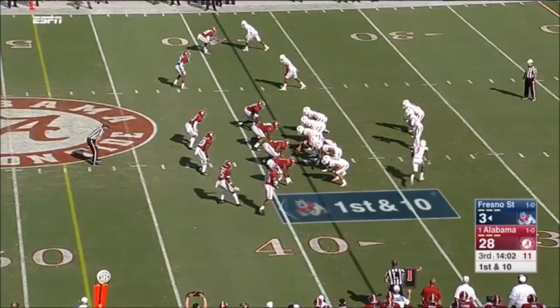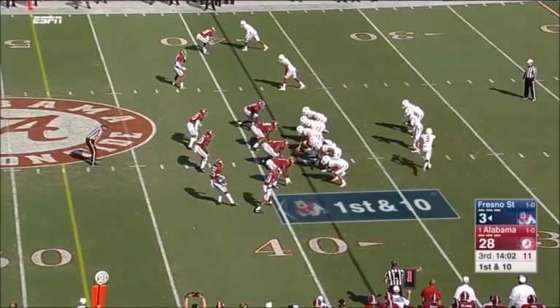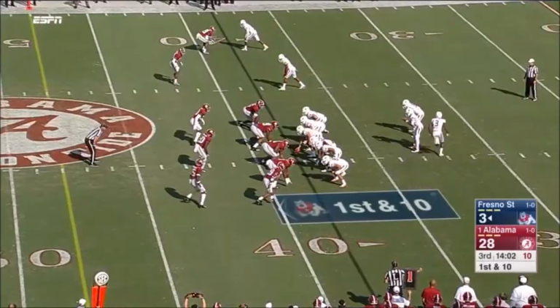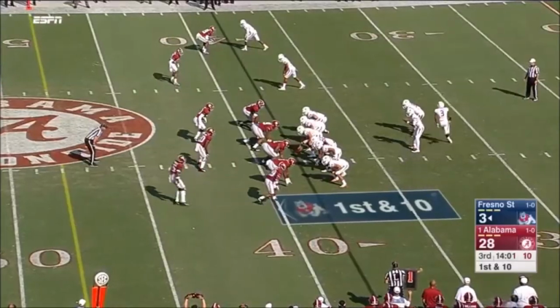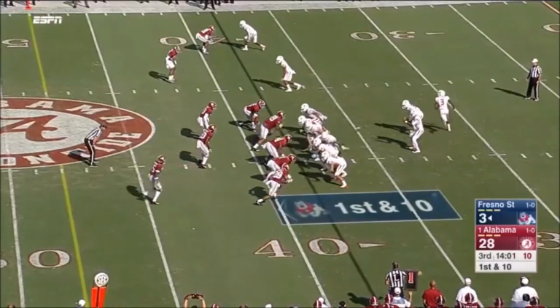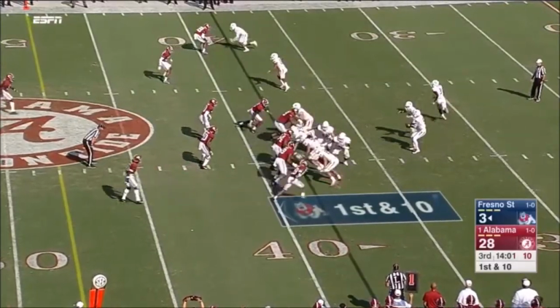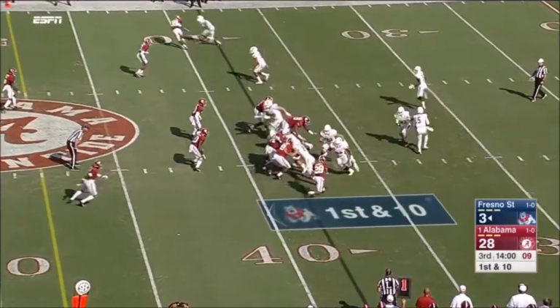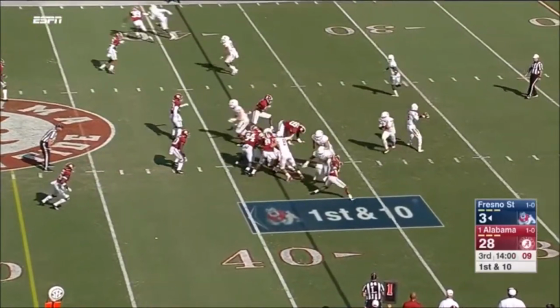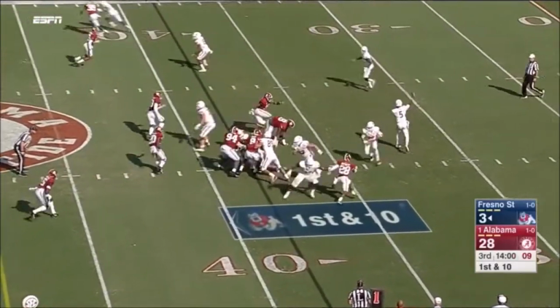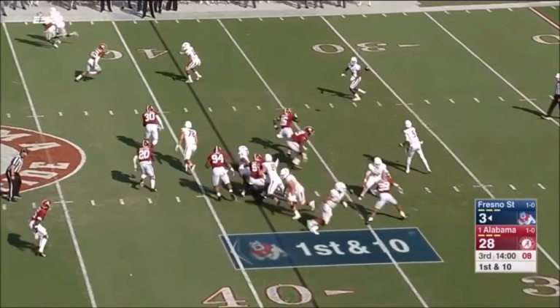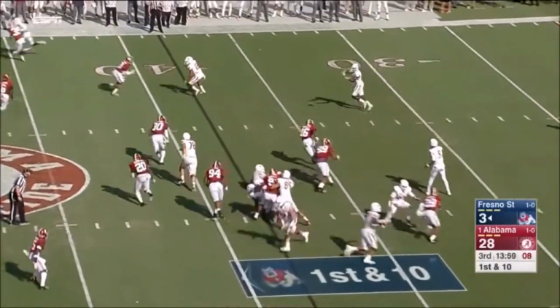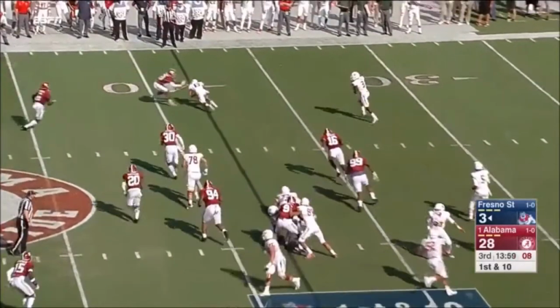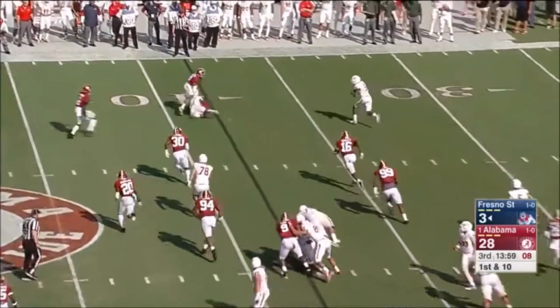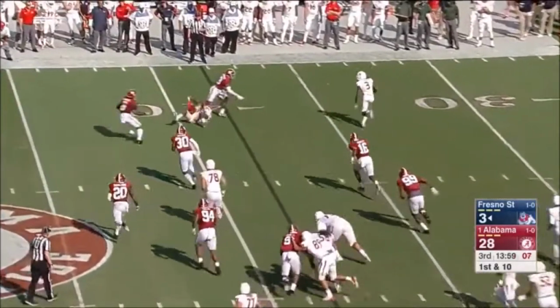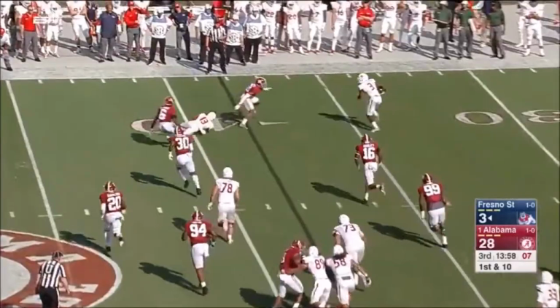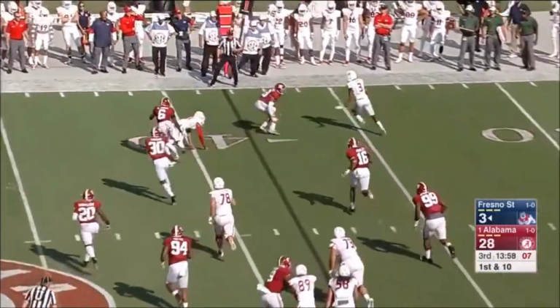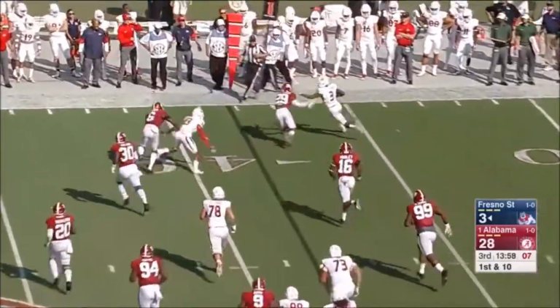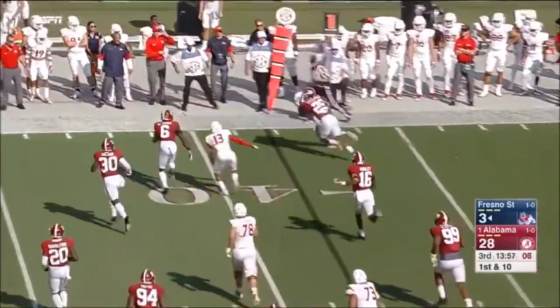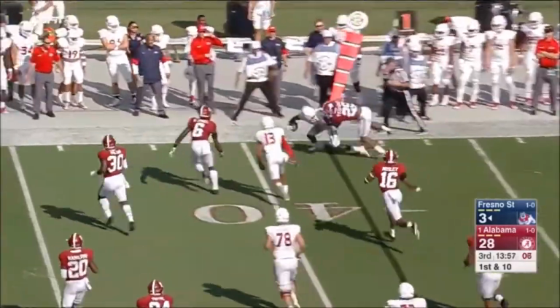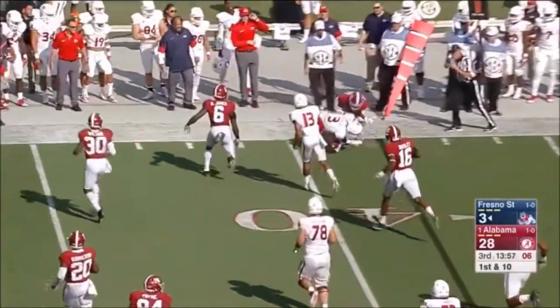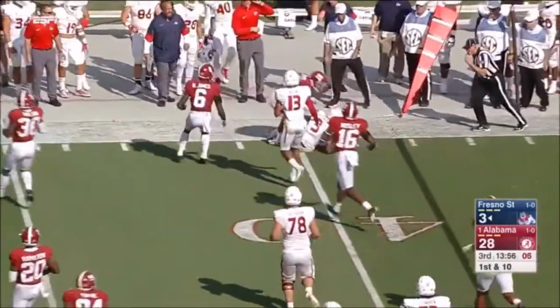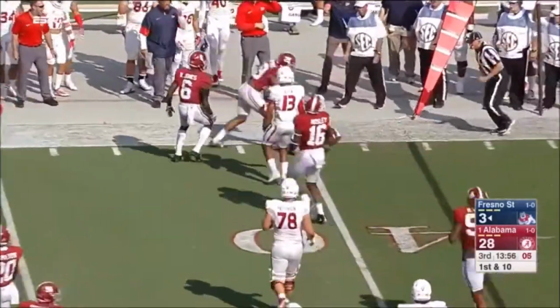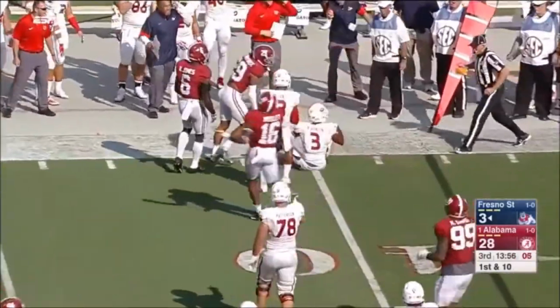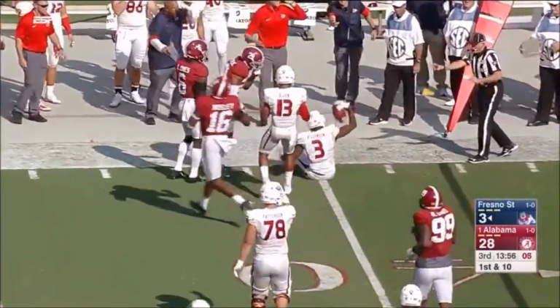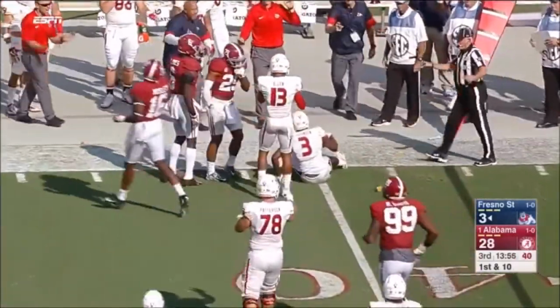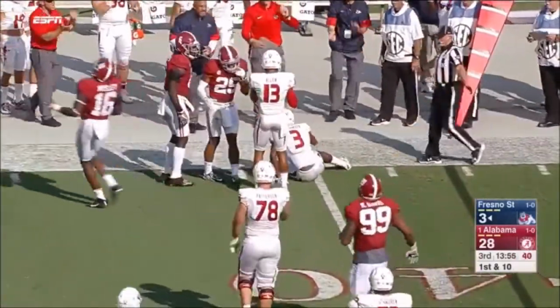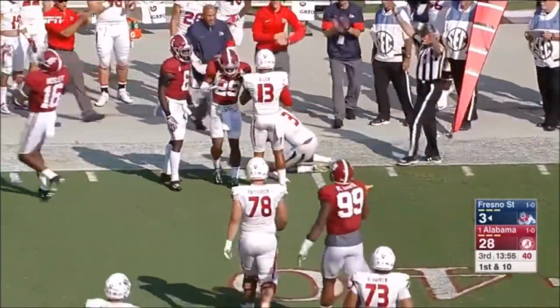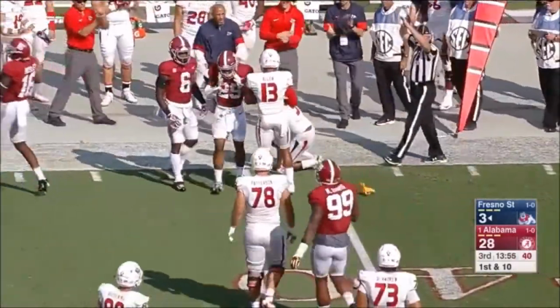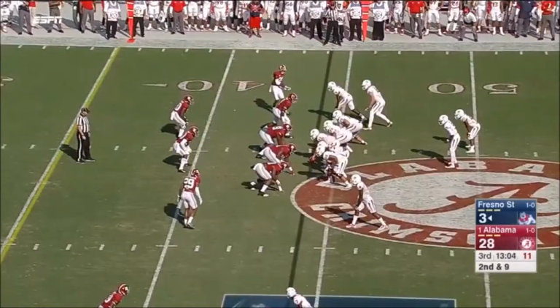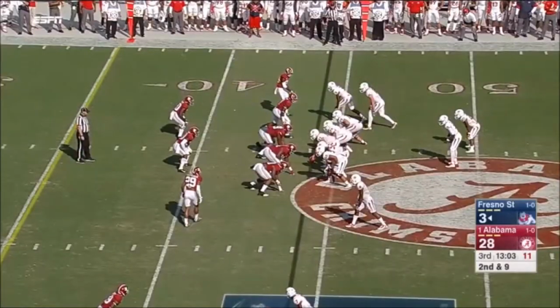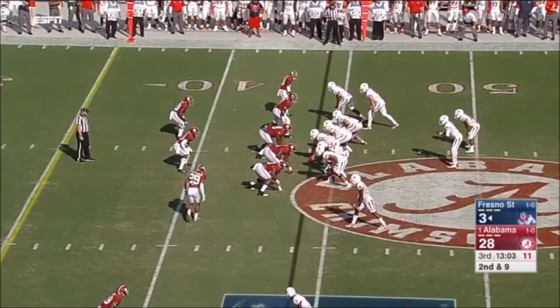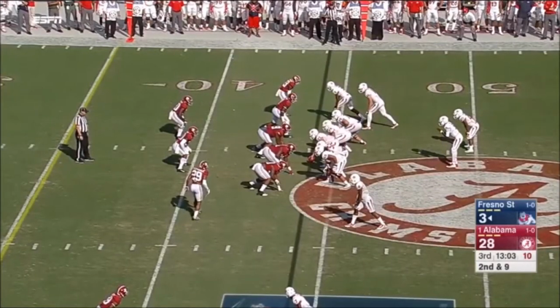That's Marshawn Lynch. Deshawn Jackson. So there's been some big-time names coming out of this offensive playbook. Five yards and a touchdown.